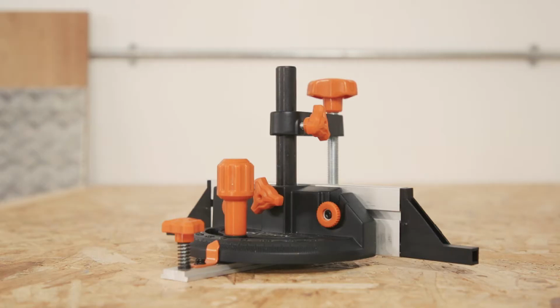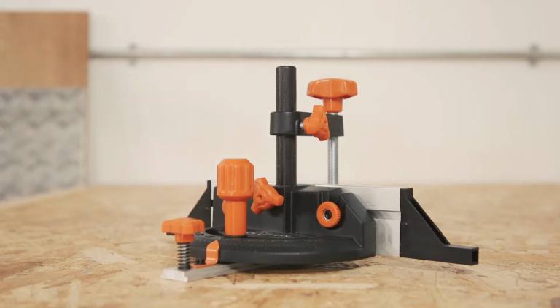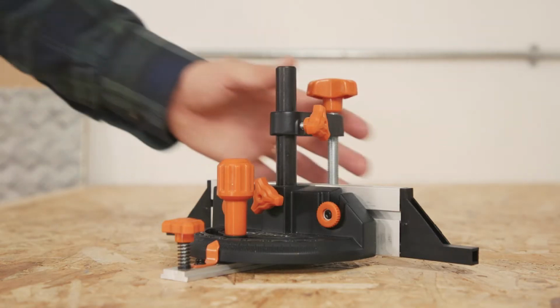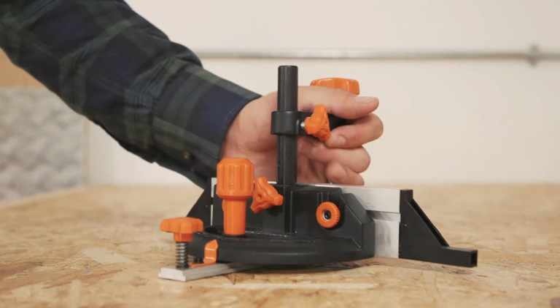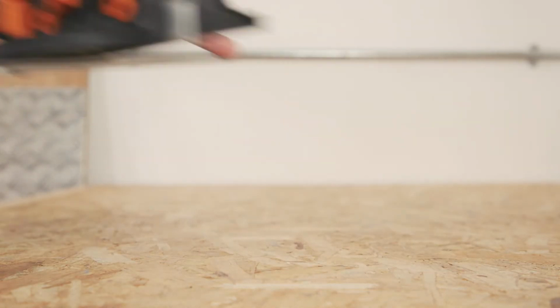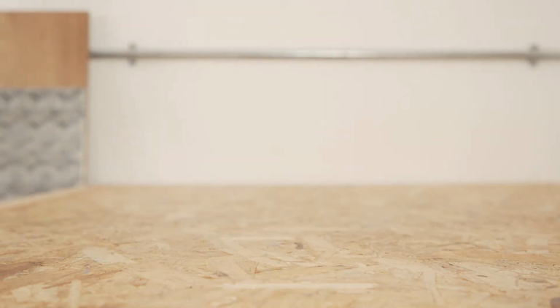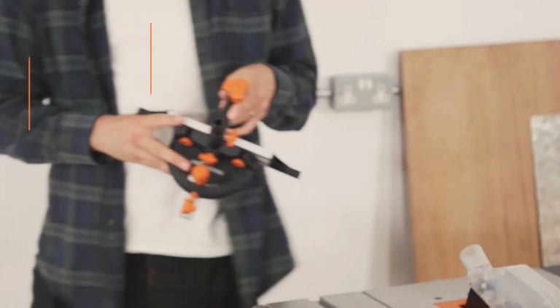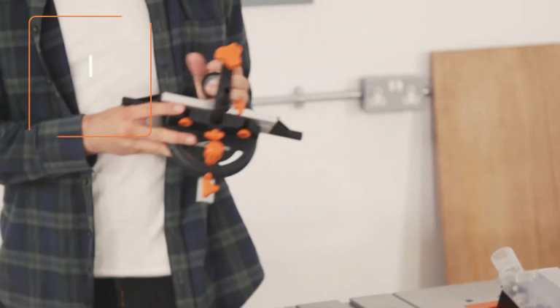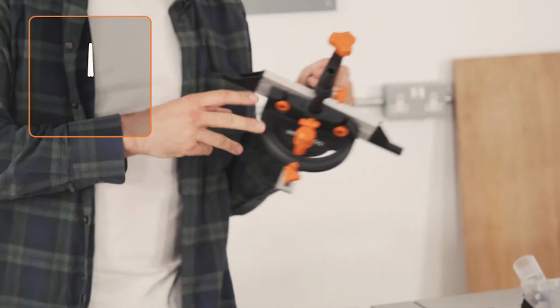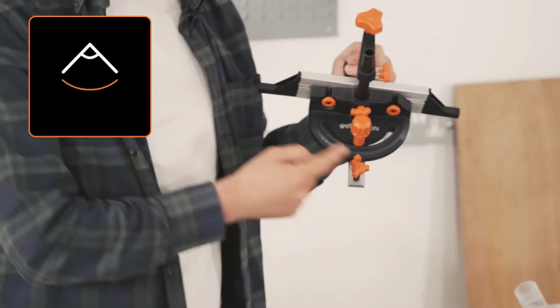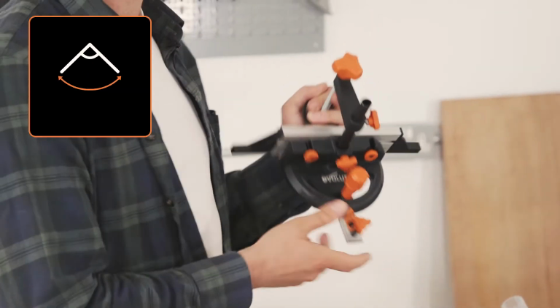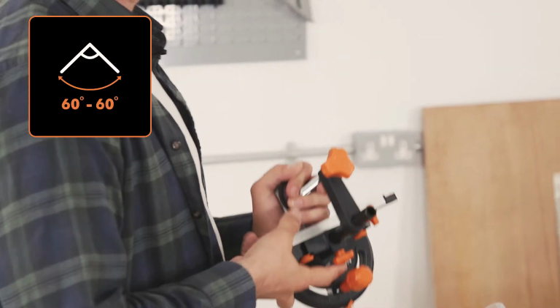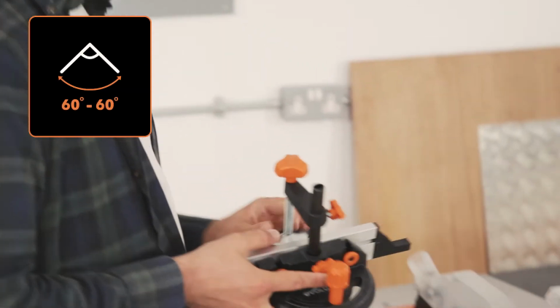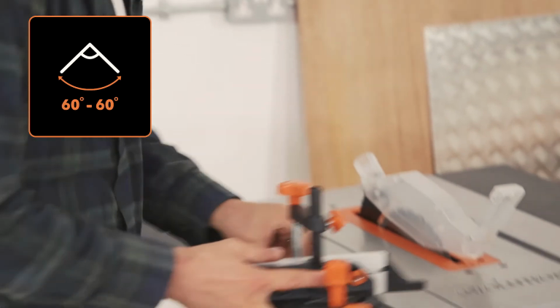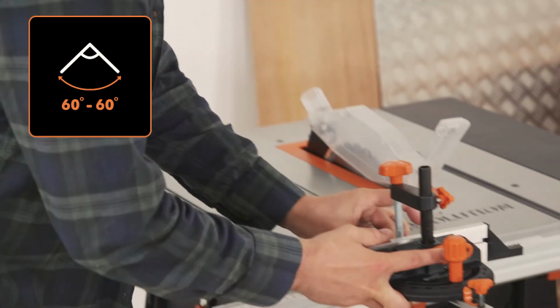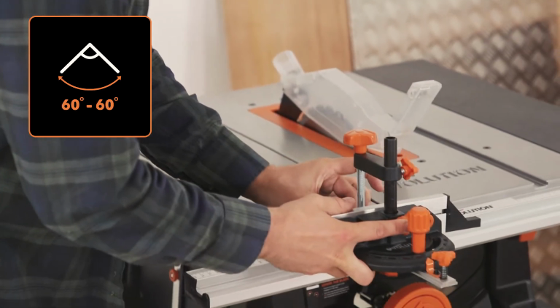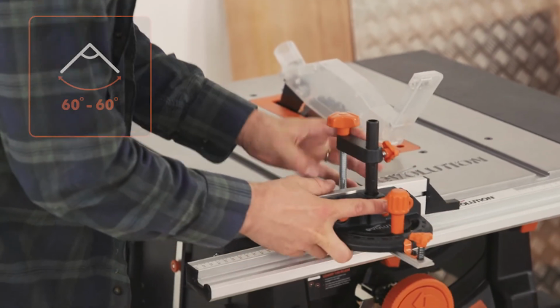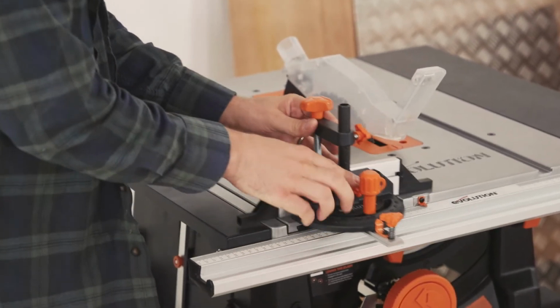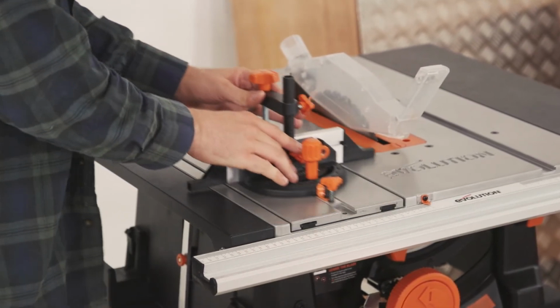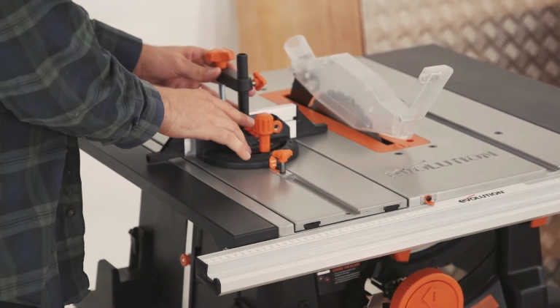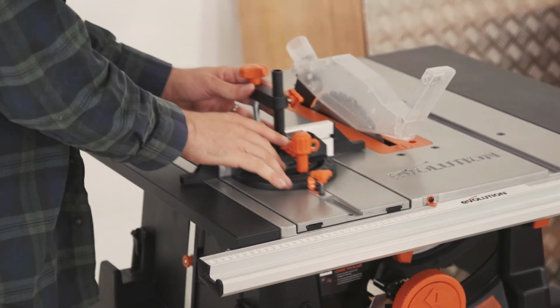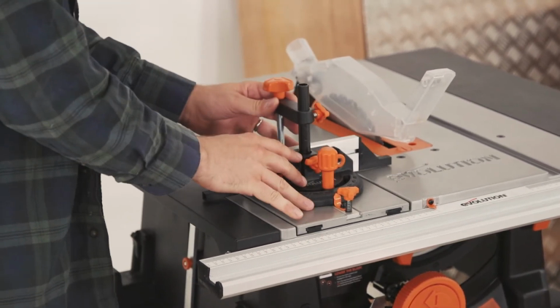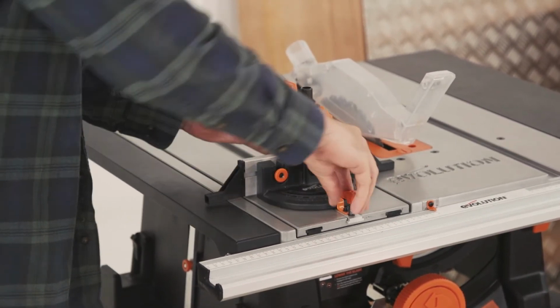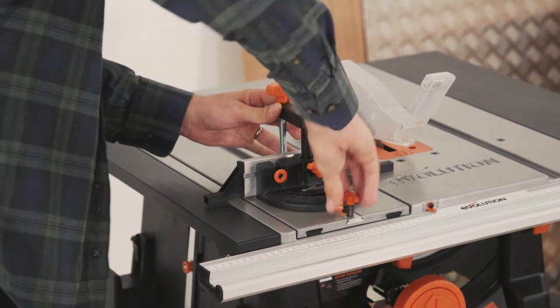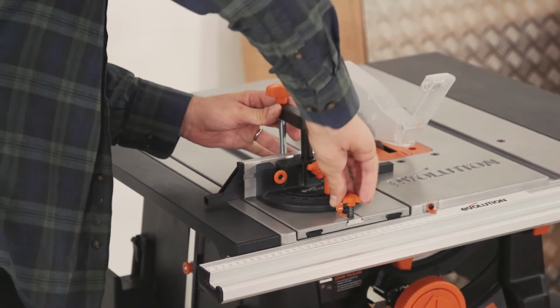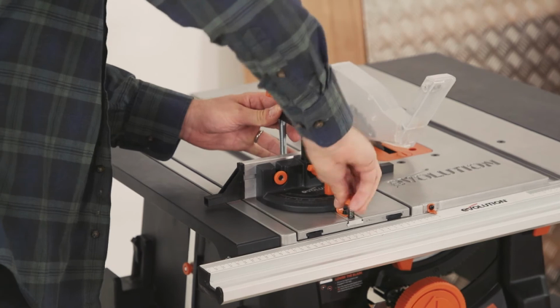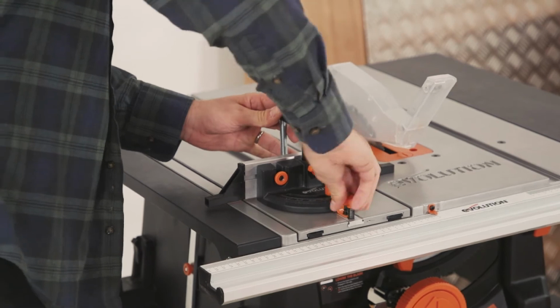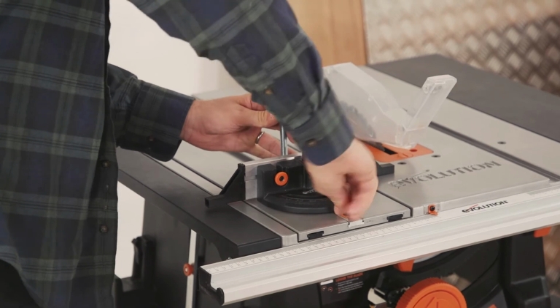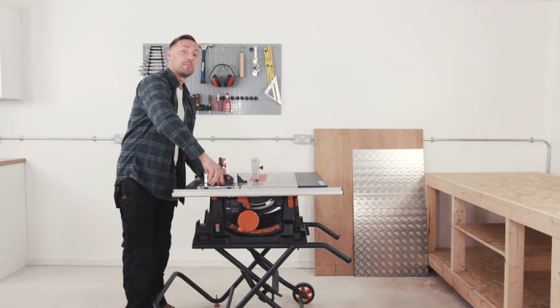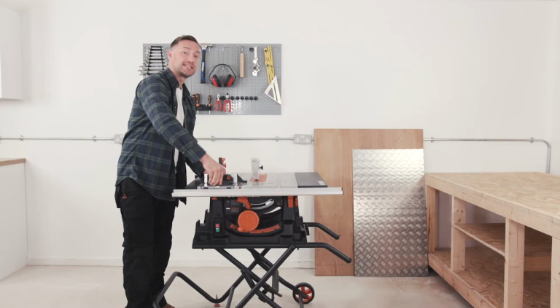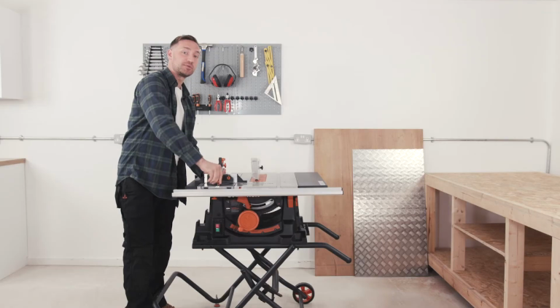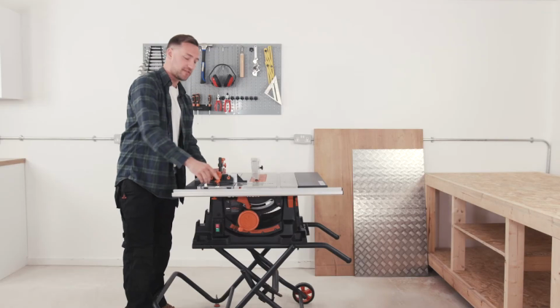A material pusher is also included, featuring a 60 to 60 degree mitre gauge. The pusher can be used on its own, or secured to the sliding carriage built into the table surface.